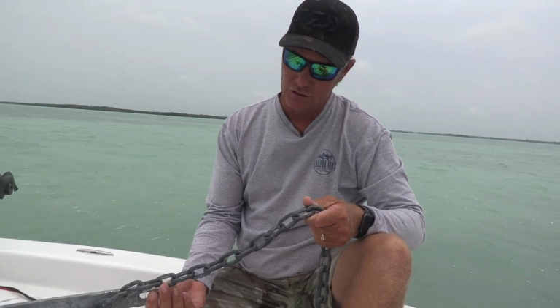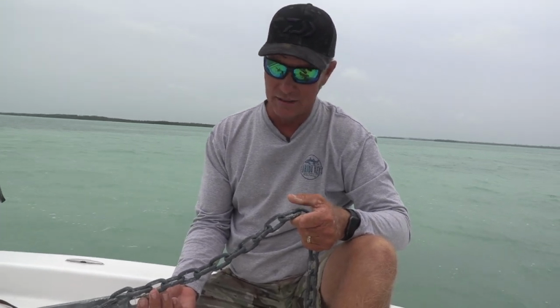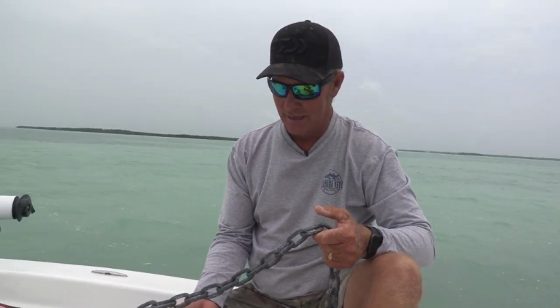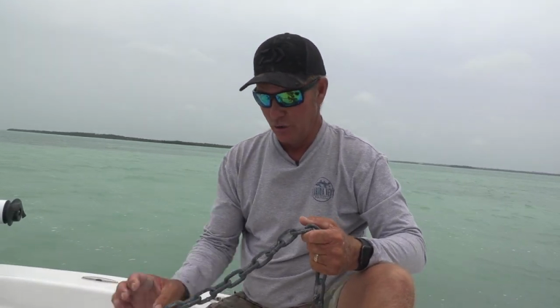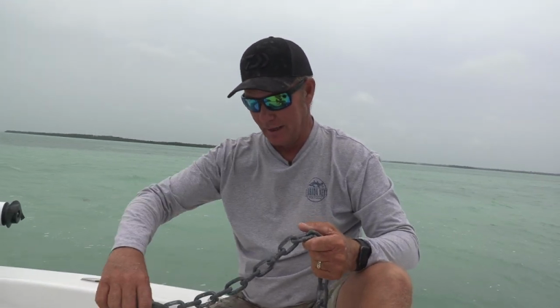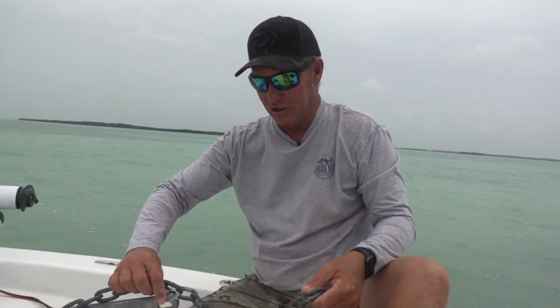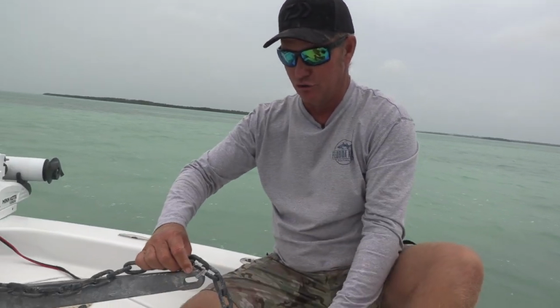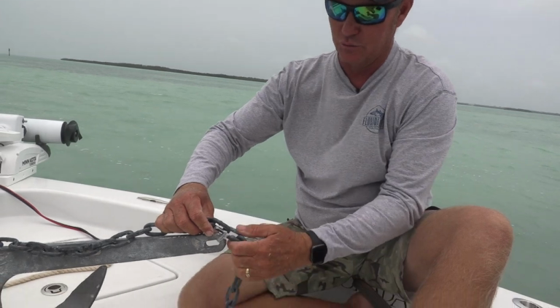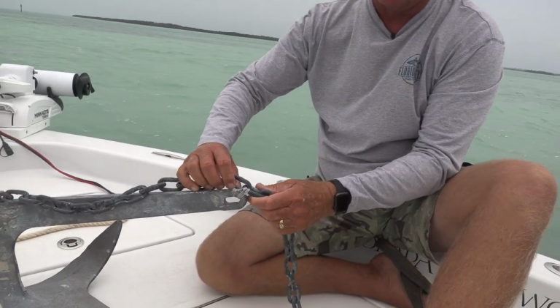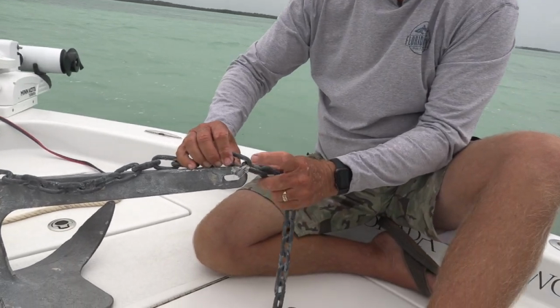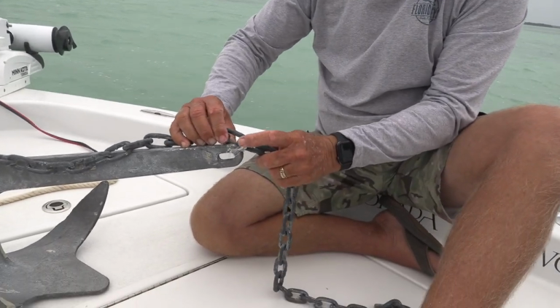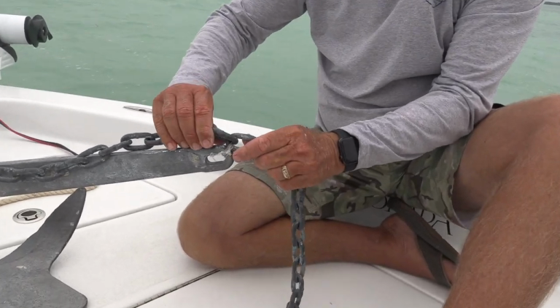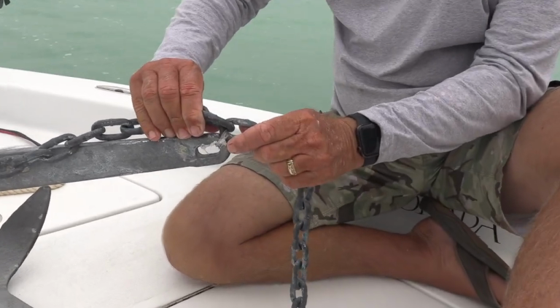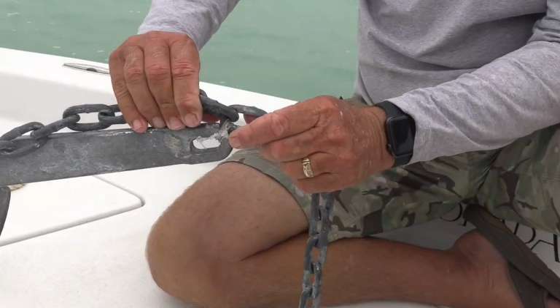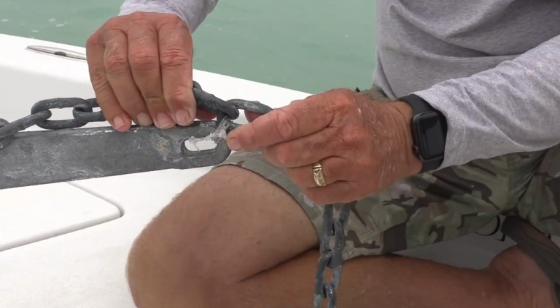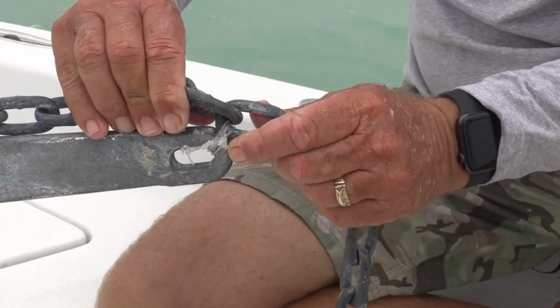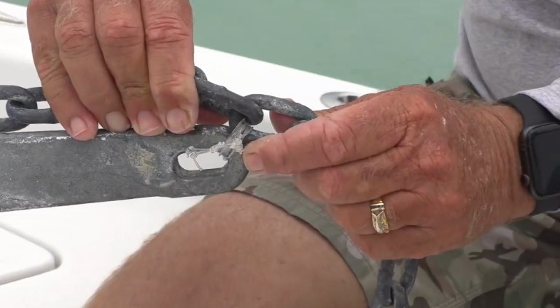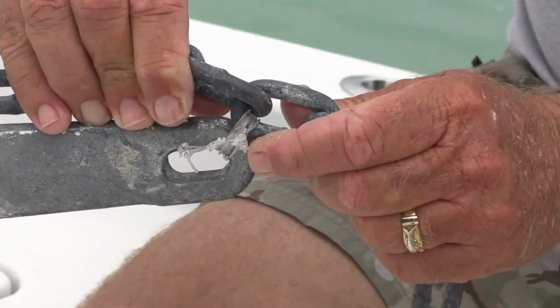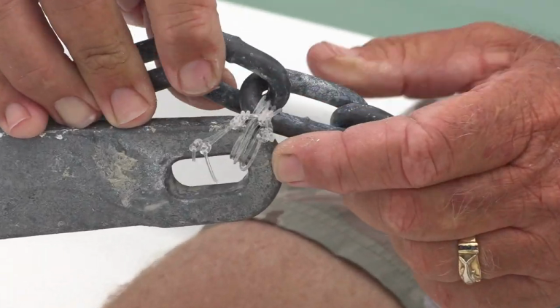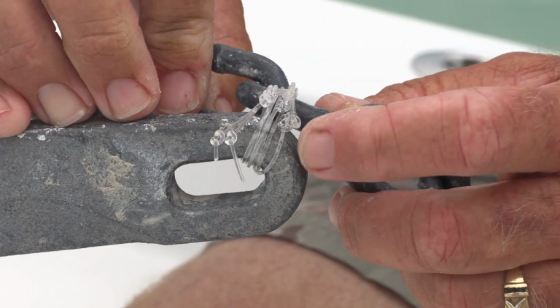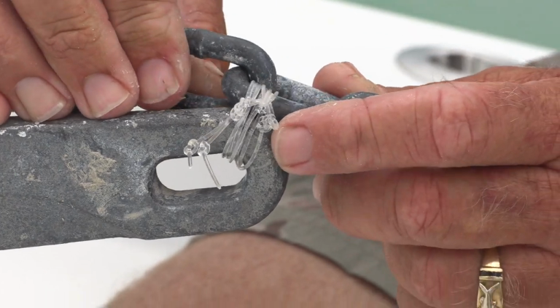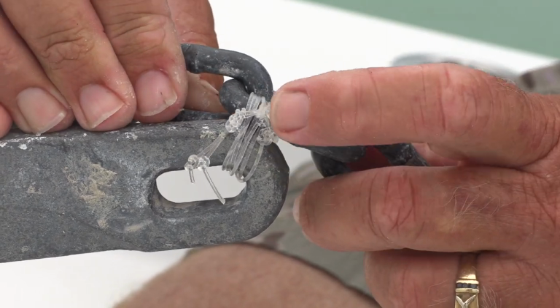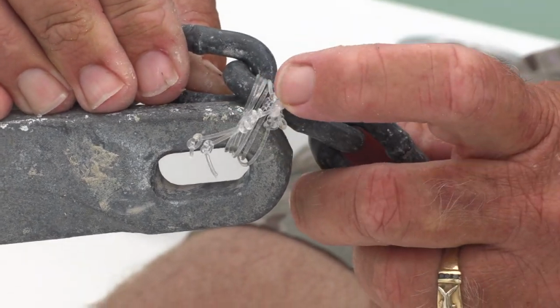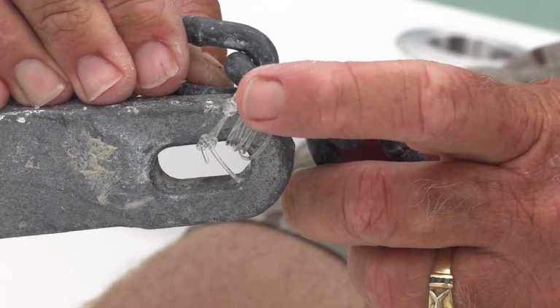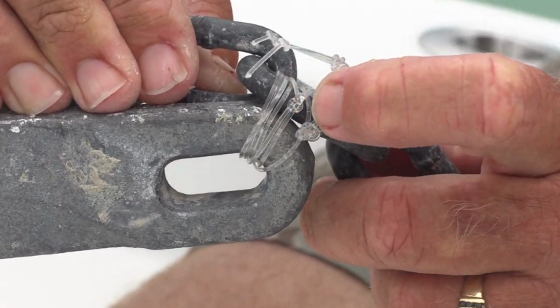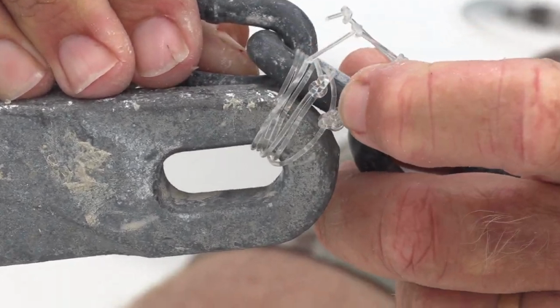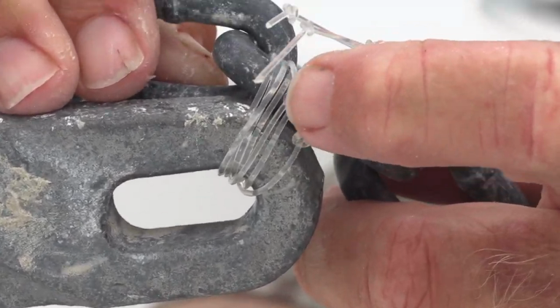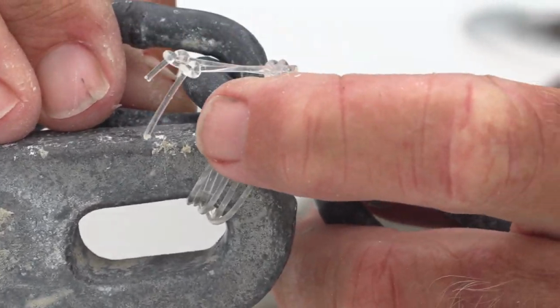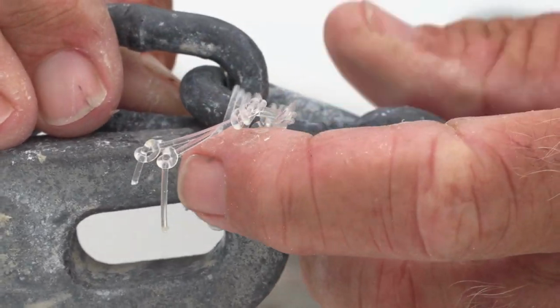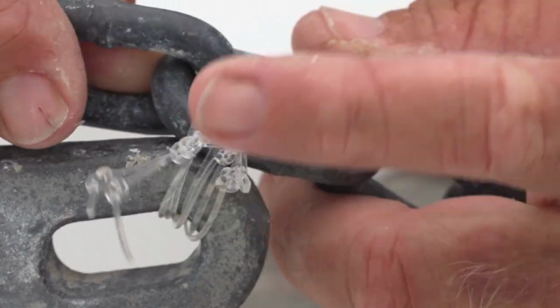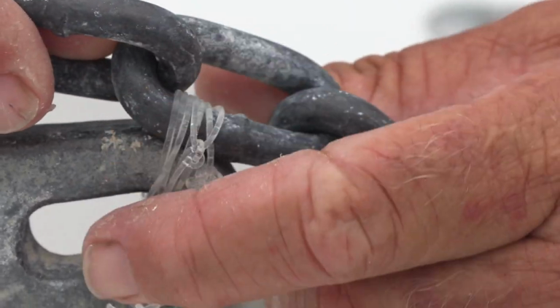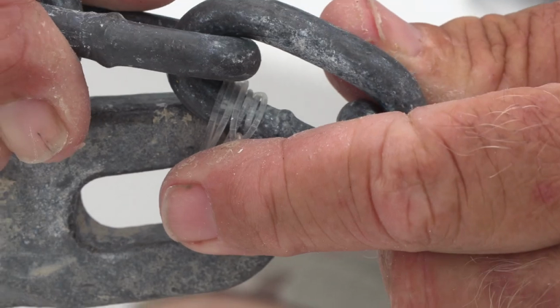So once again you want to make sure you do this with enough horsepower to hold it, but it also has to be able to break. So I think here we got one, two, three, four, six wraps — hundred pound and a couple of knots.